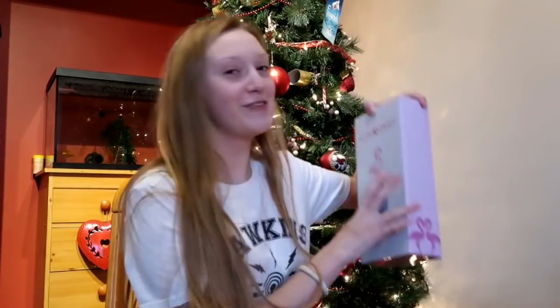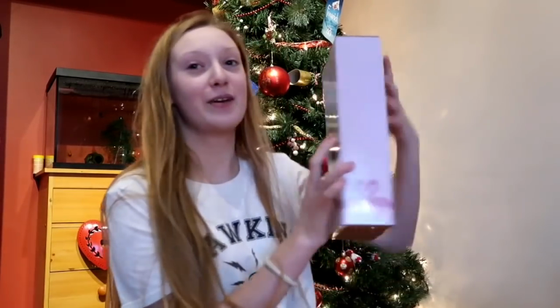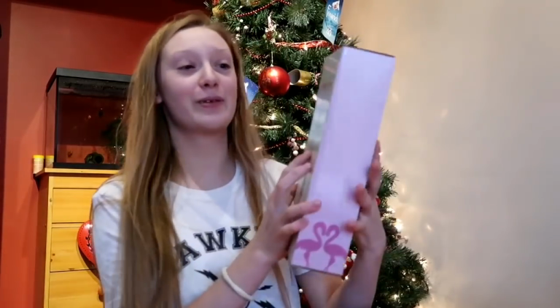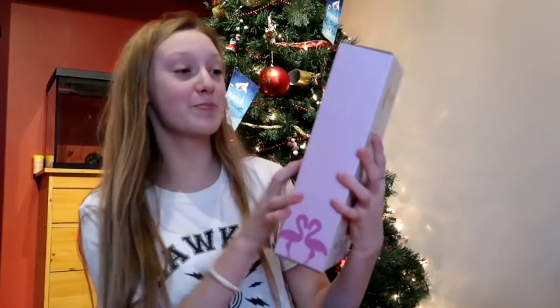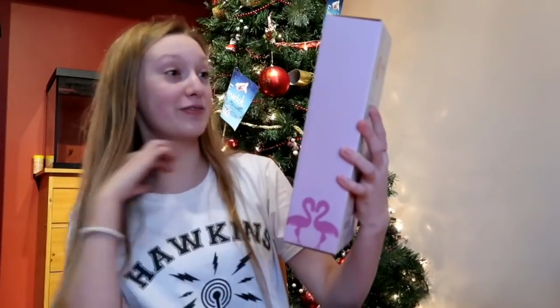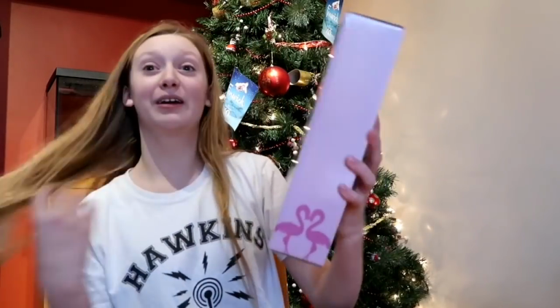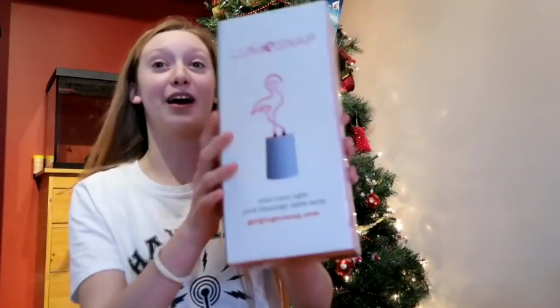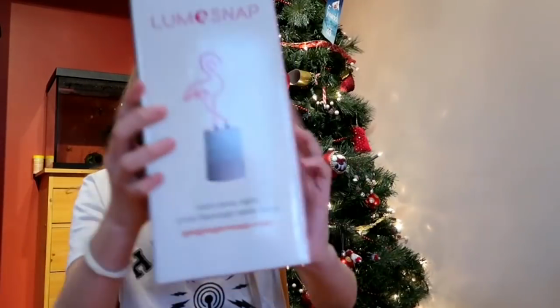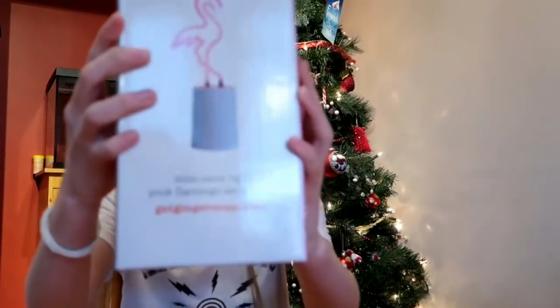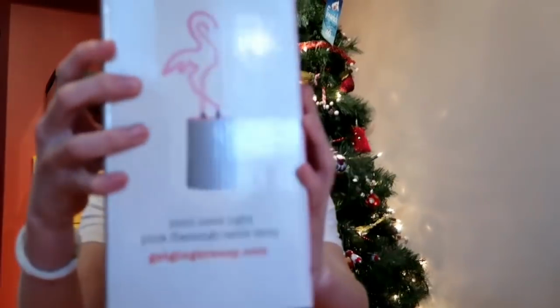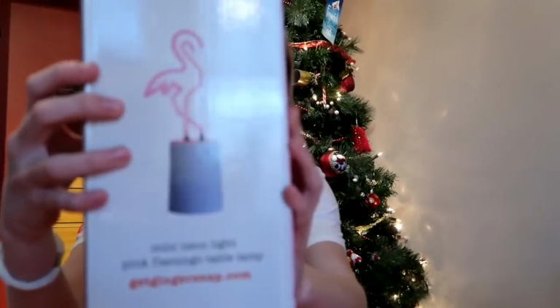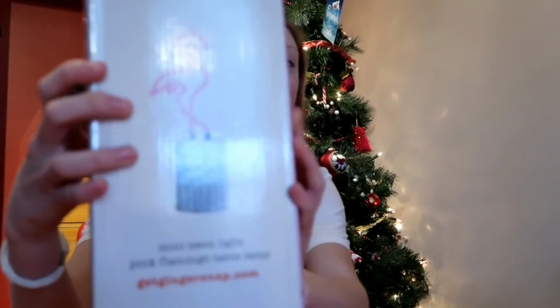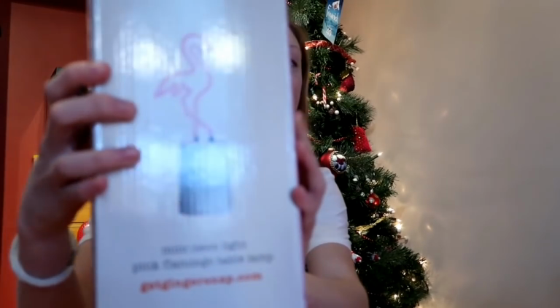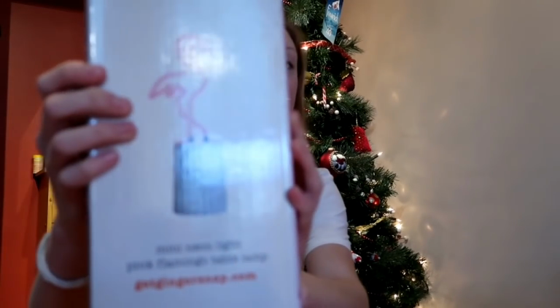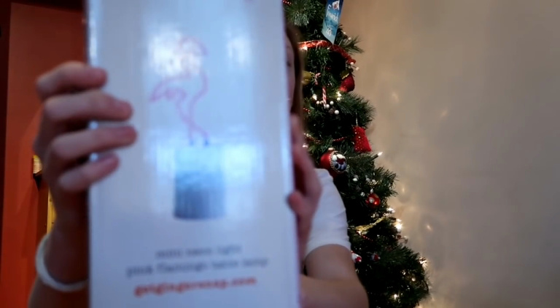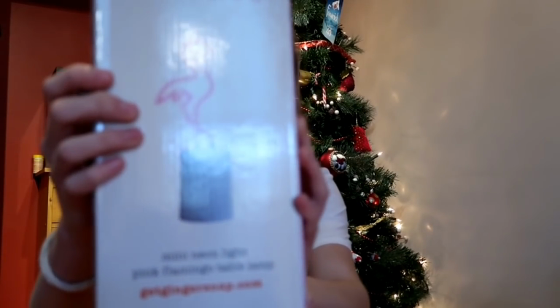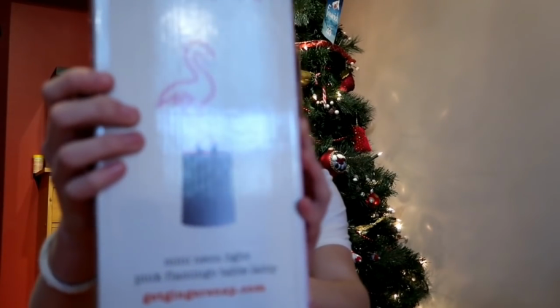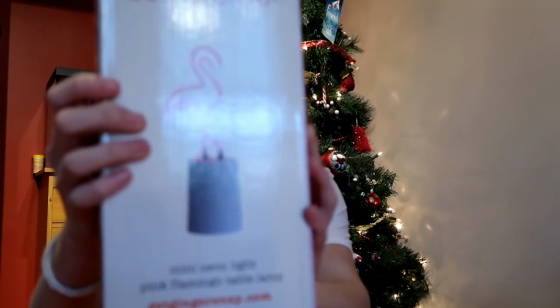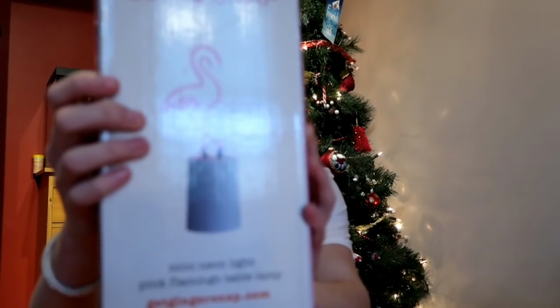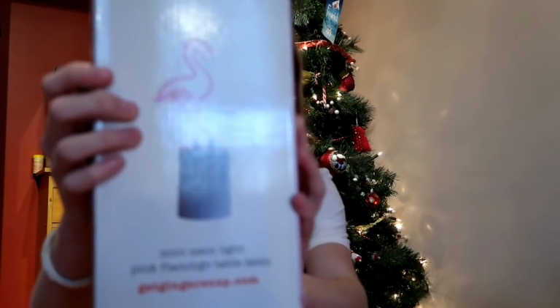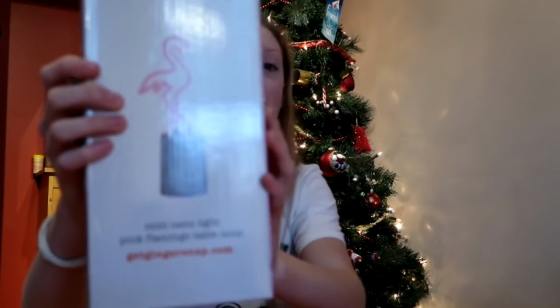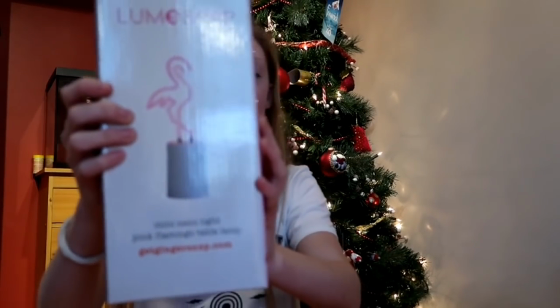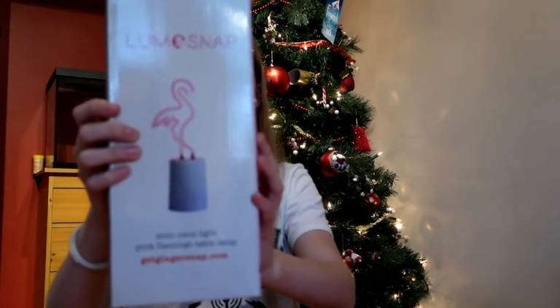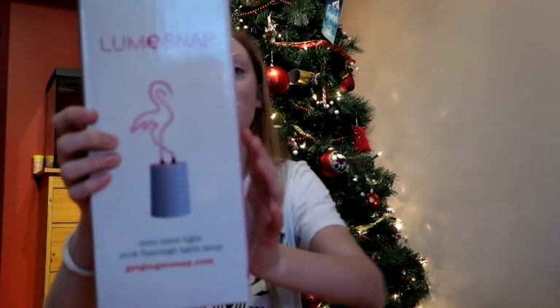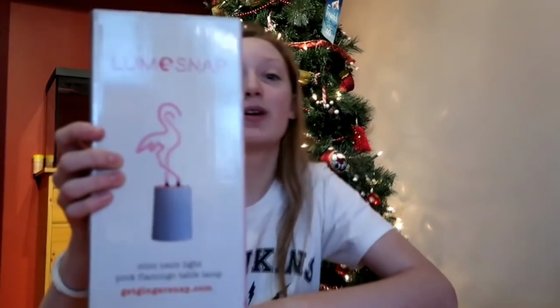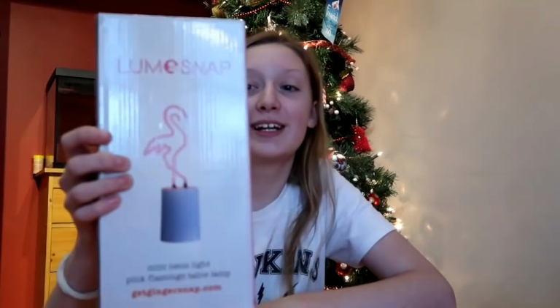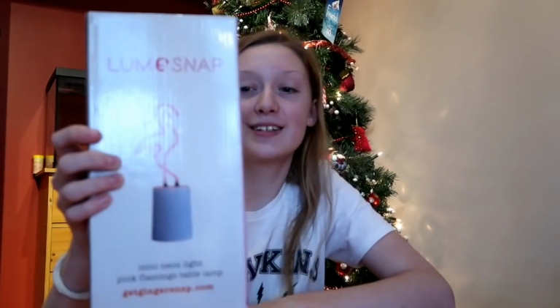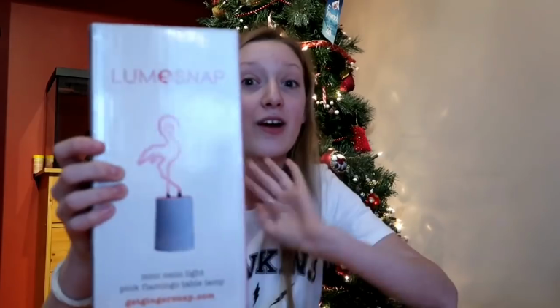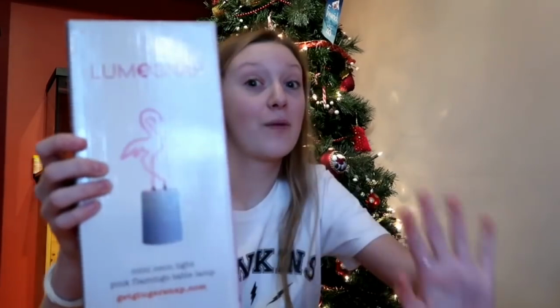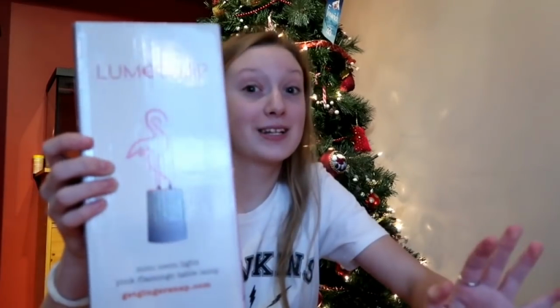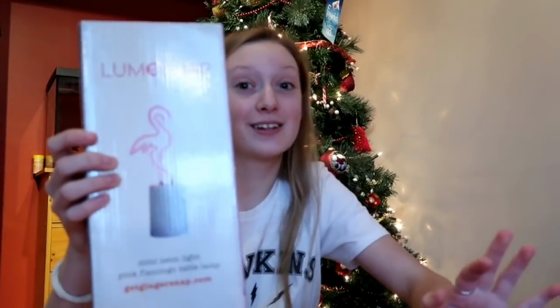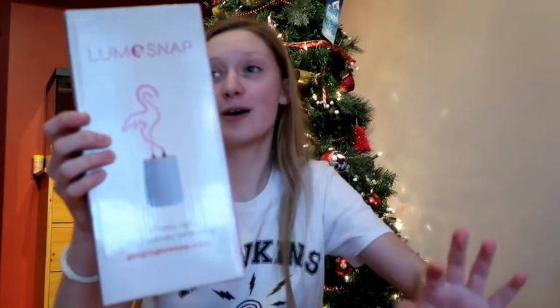We wouldn't beat the Flamingo Family without flamingos, so I got this little mini LED light — it's neon and it's really nice. I can't wait to set it up.